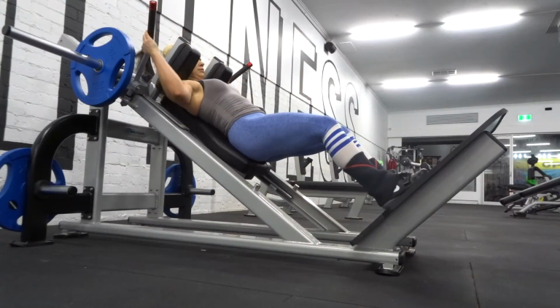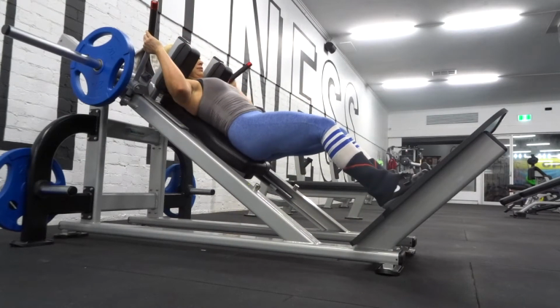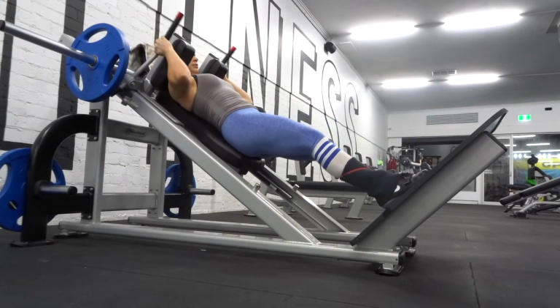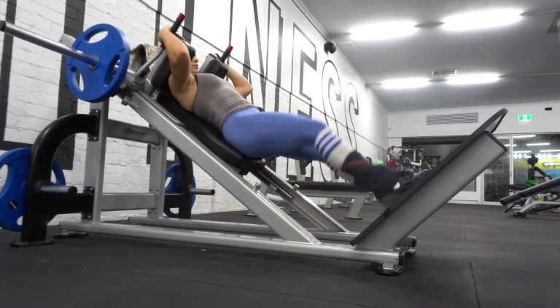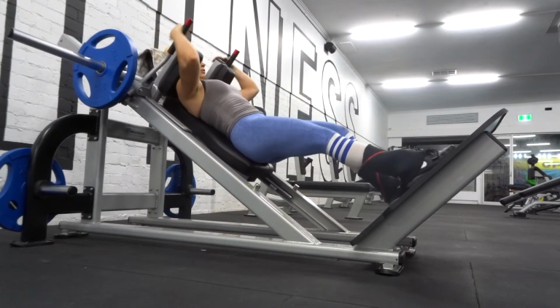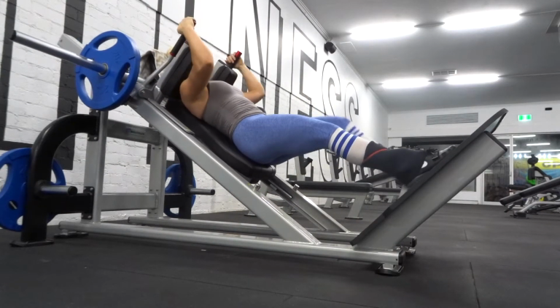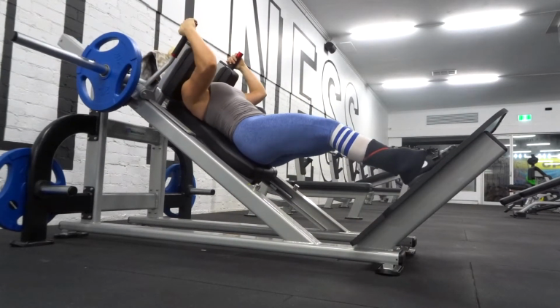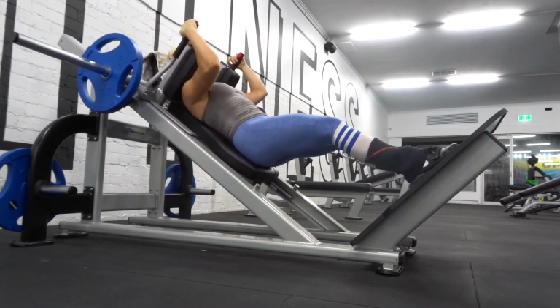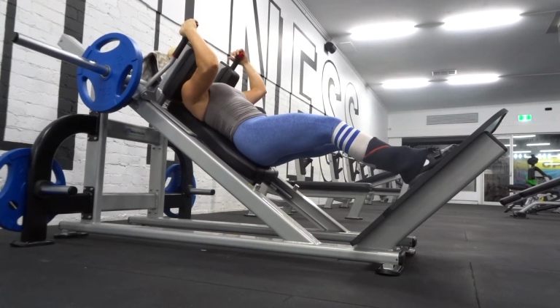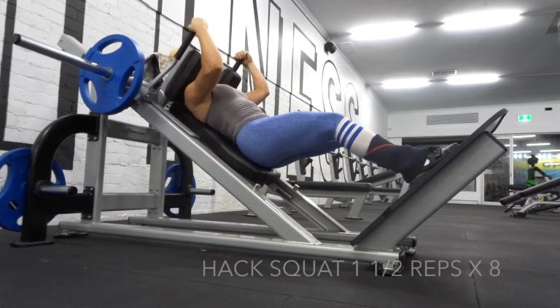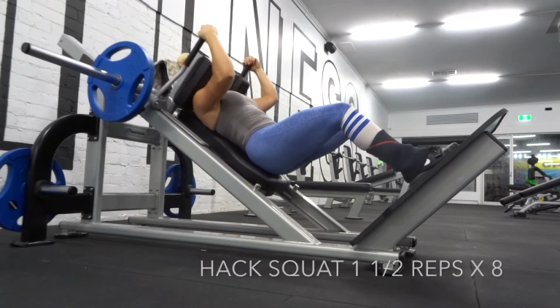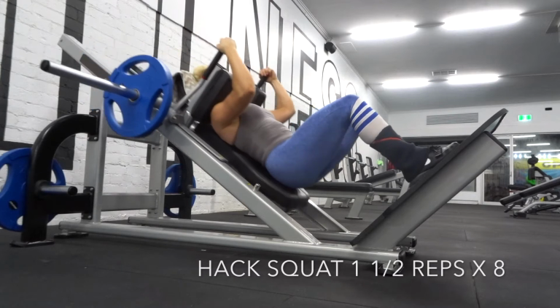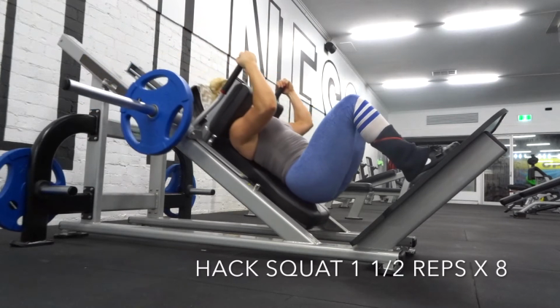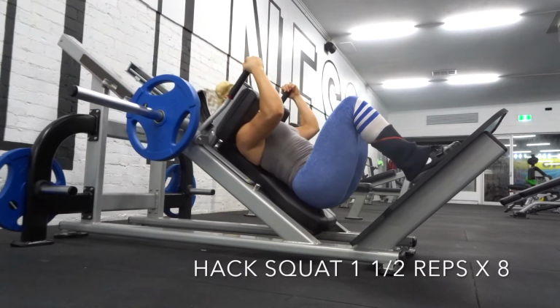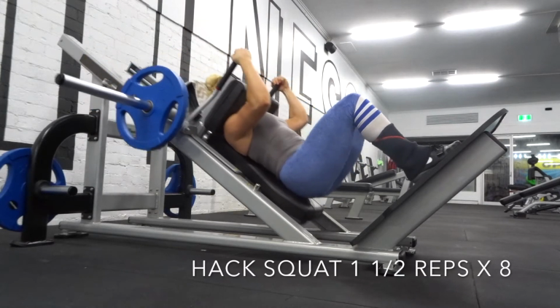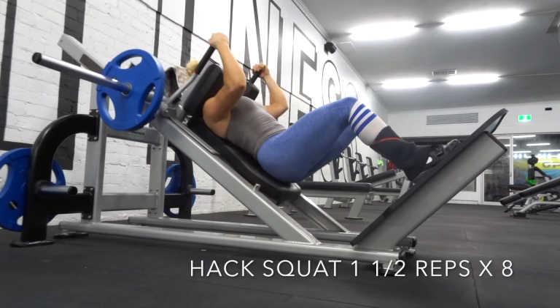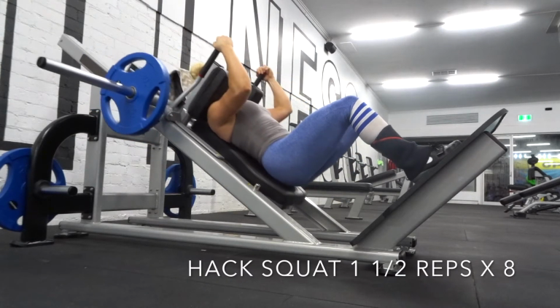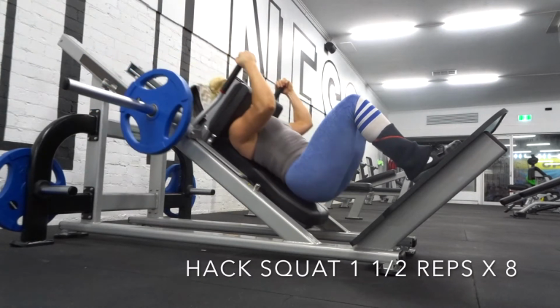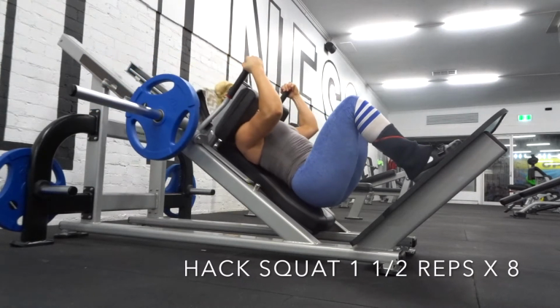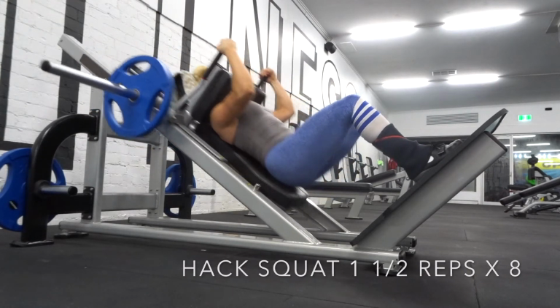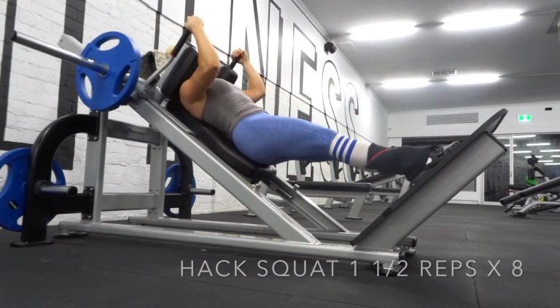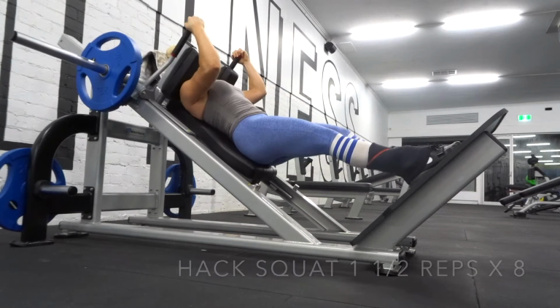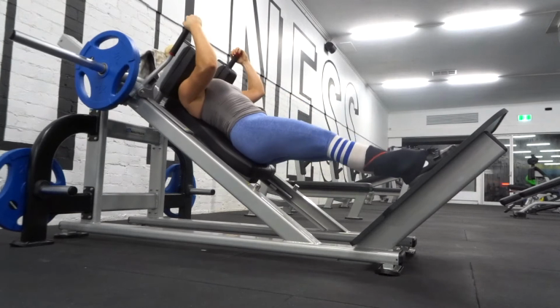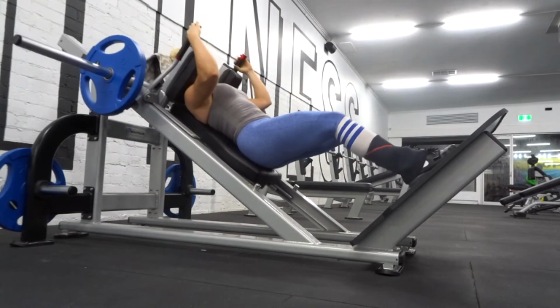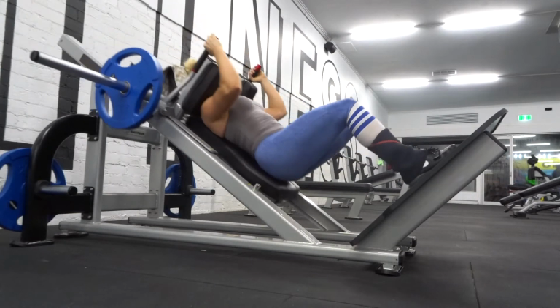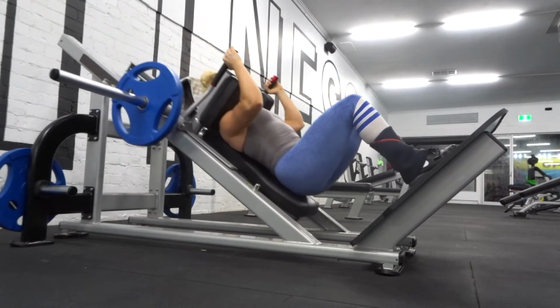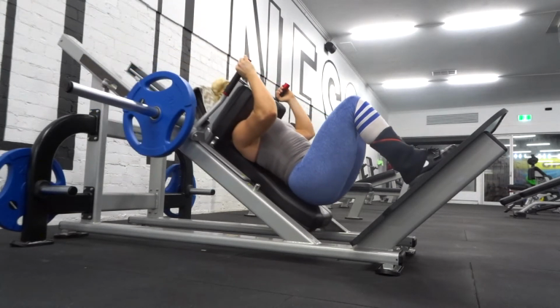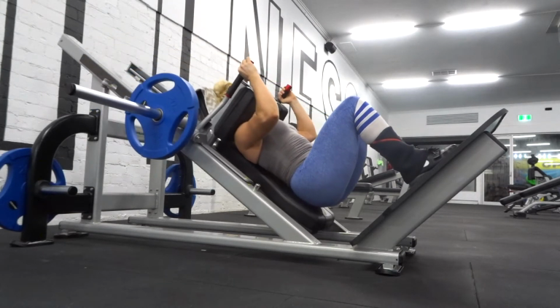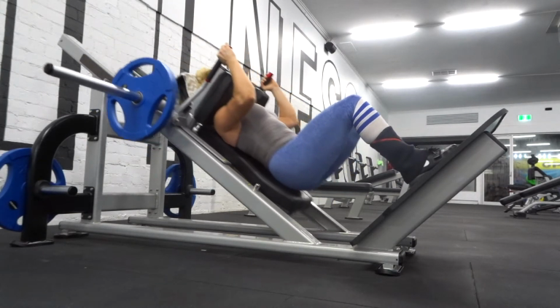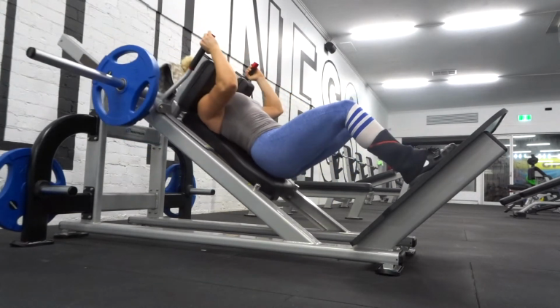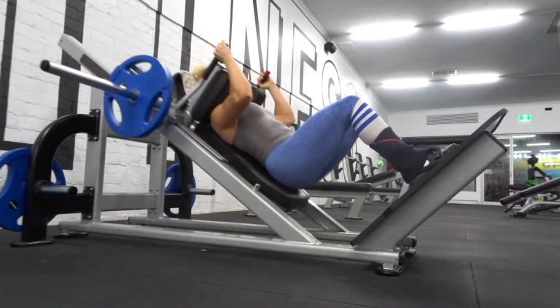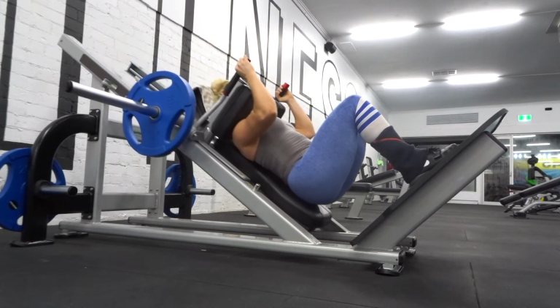On this exercise you want to make sure that the load stays in your heels. Play around with the foot position that suits you best where you feel like you can drive through your glutes the most. Keep the knees quite narrow and focus on keeping constant tension and not locking out too much at the top of the rep.